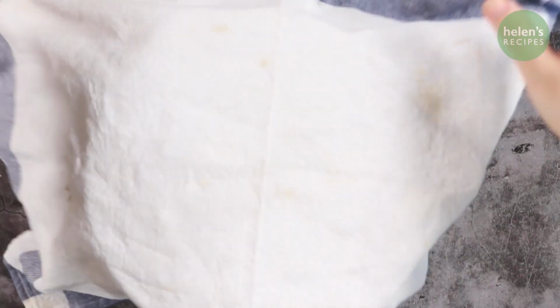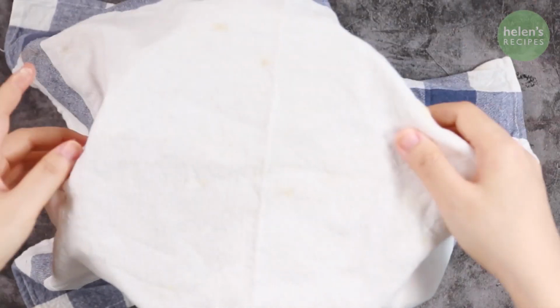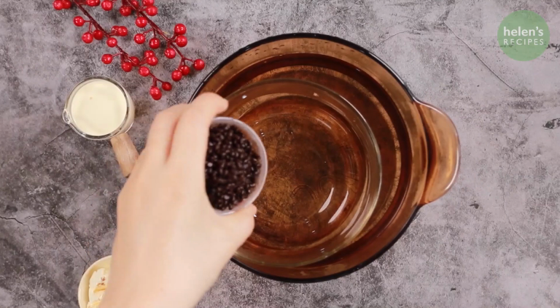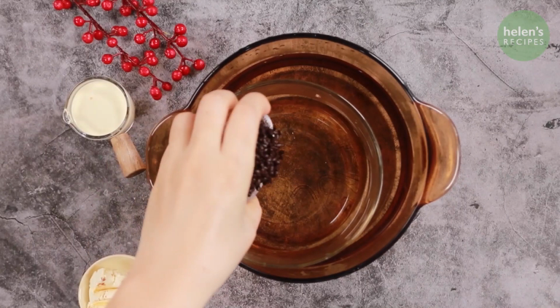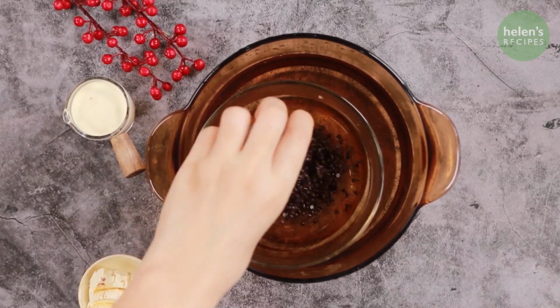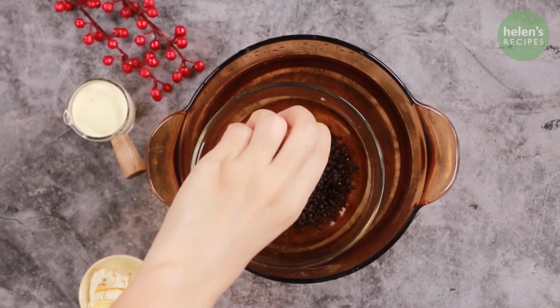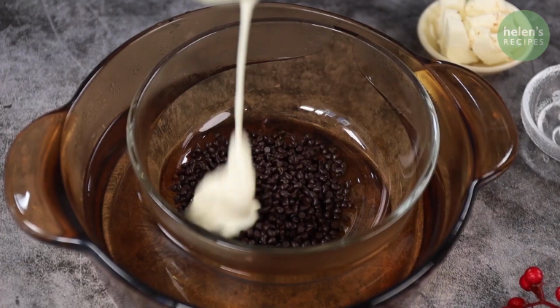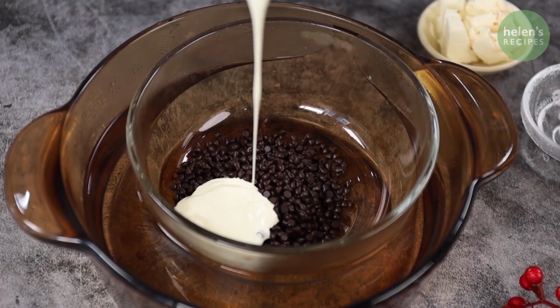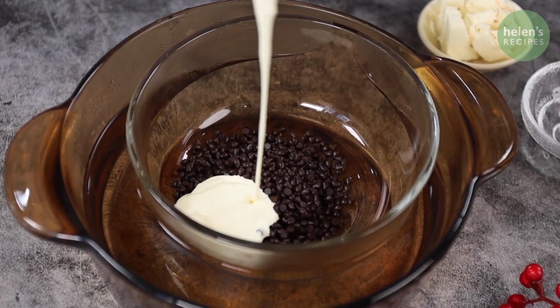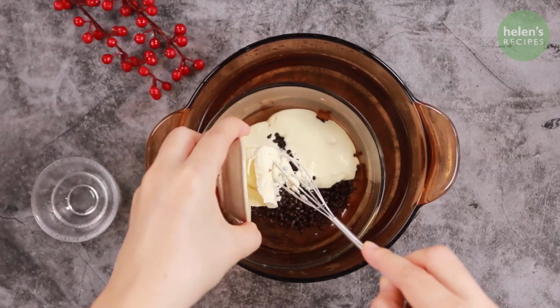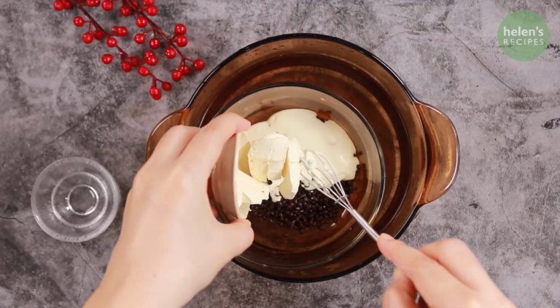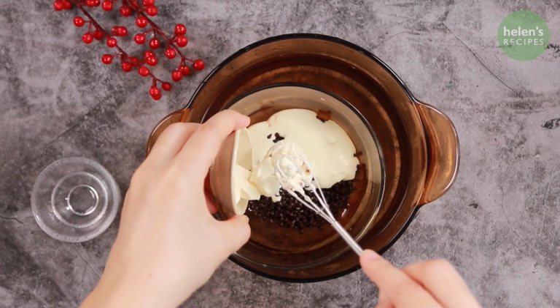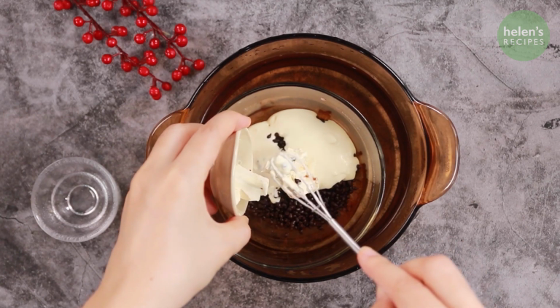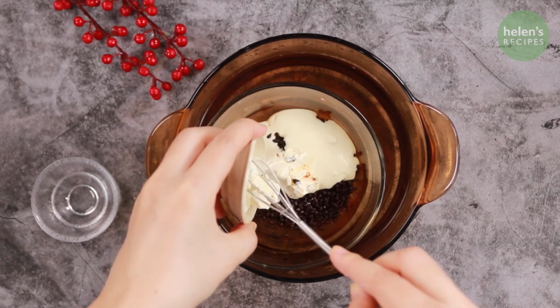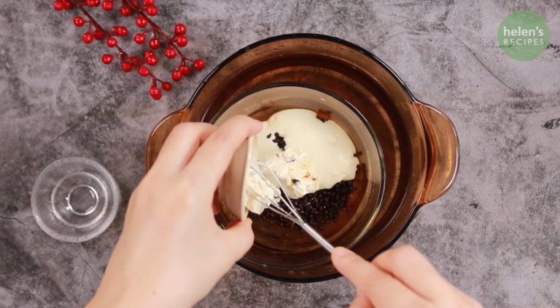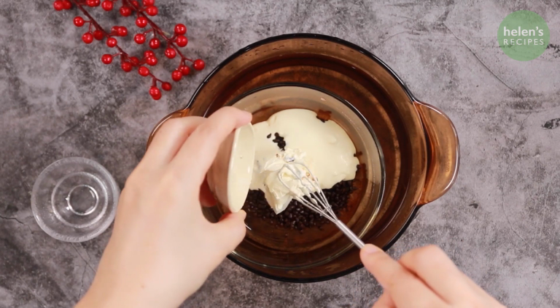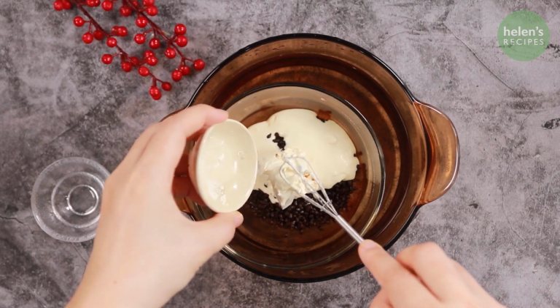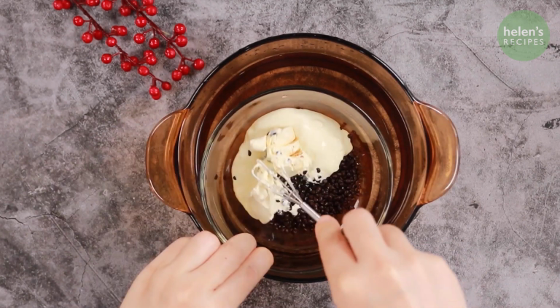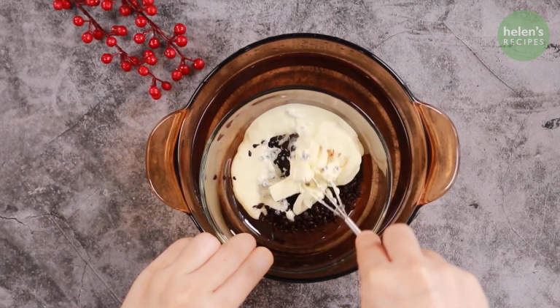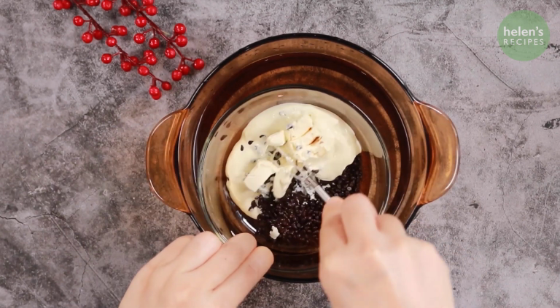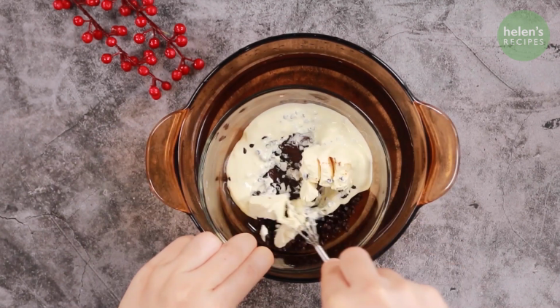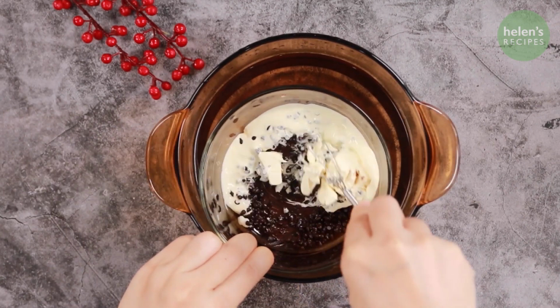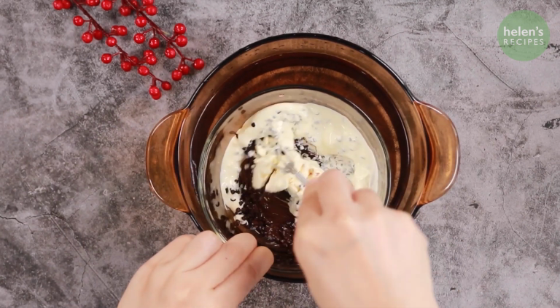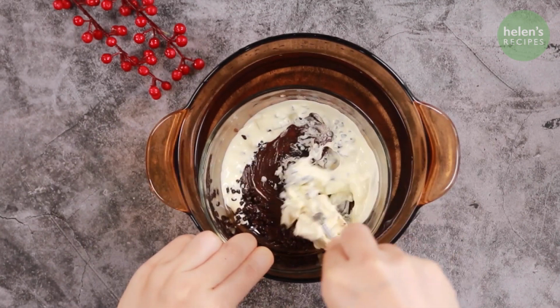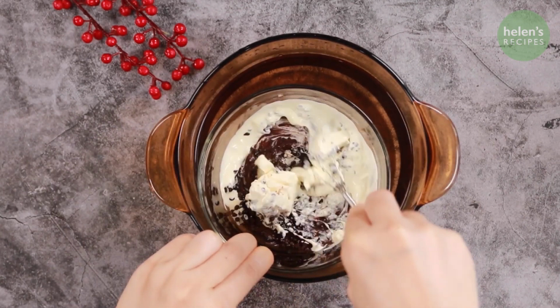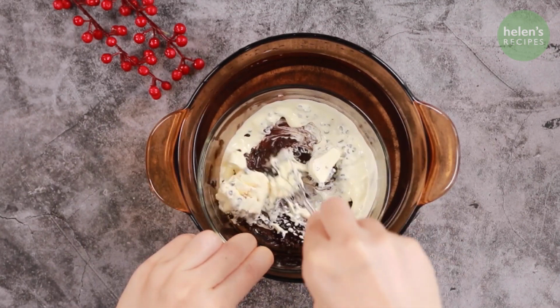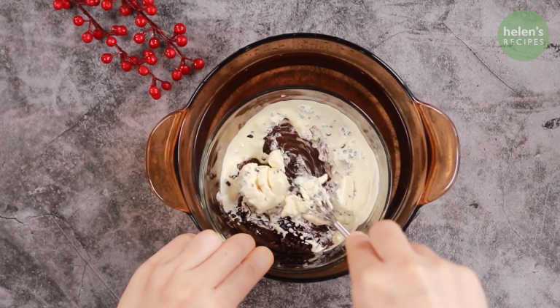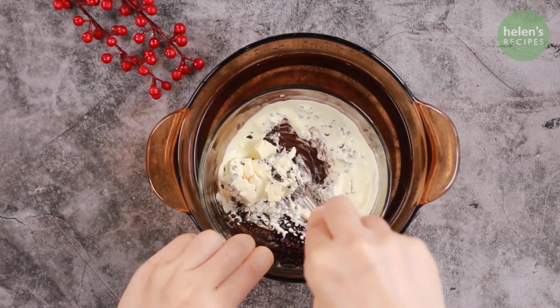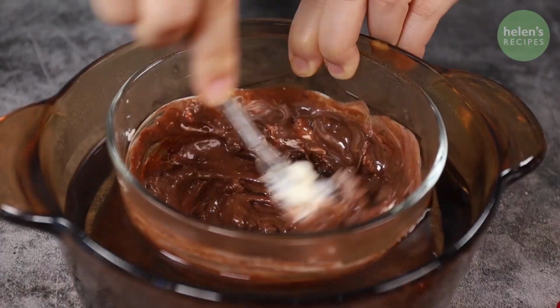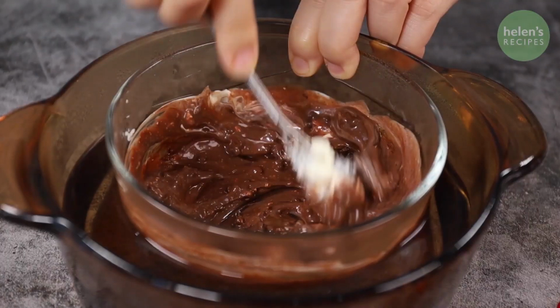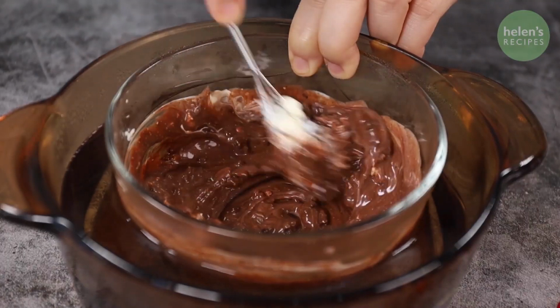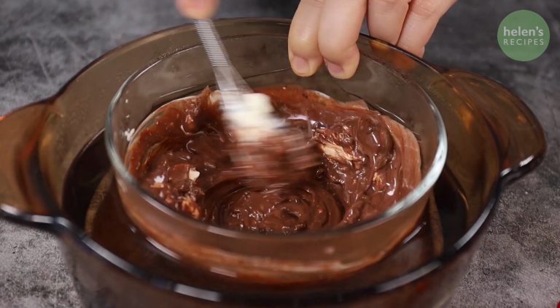Next, combine chocolate, whipping cream, and cream cheese in a bowl. Place this bowl into a larger bowl of hot water and stir until homogenous.